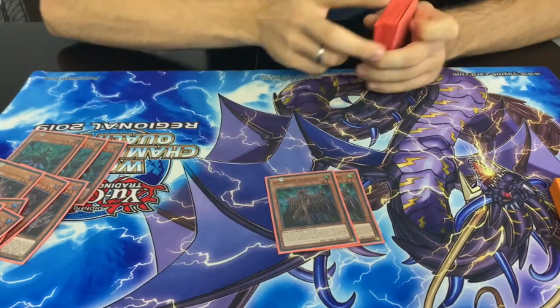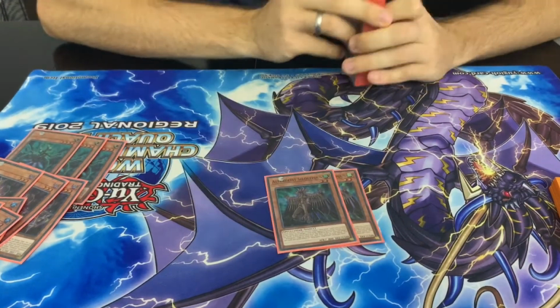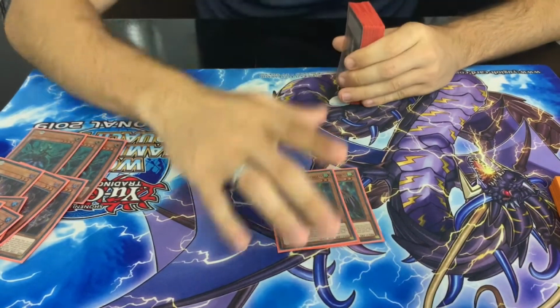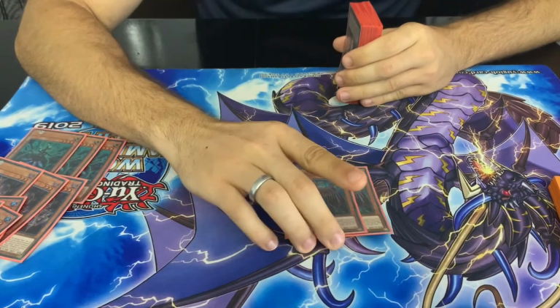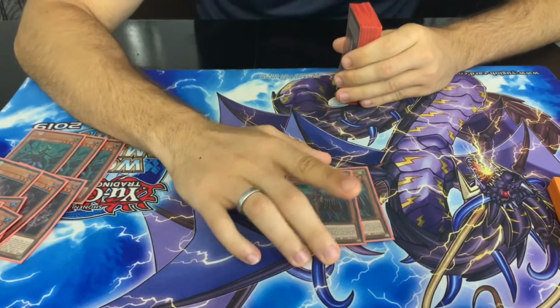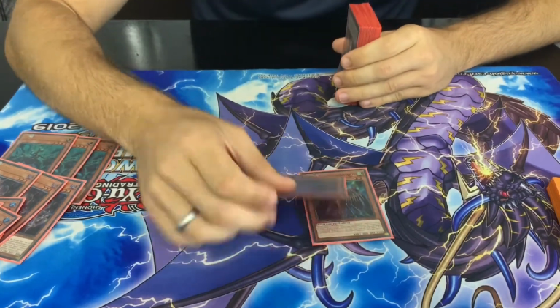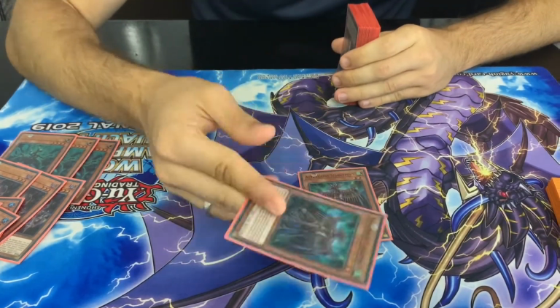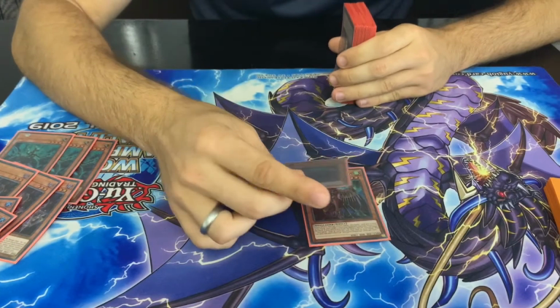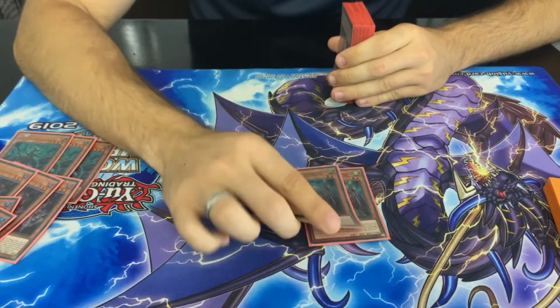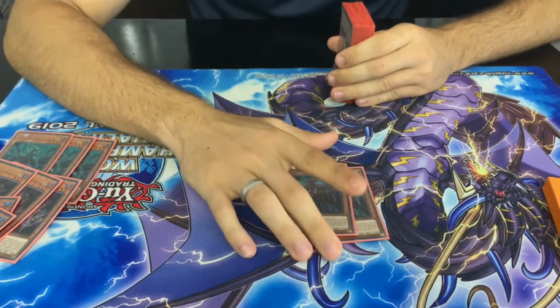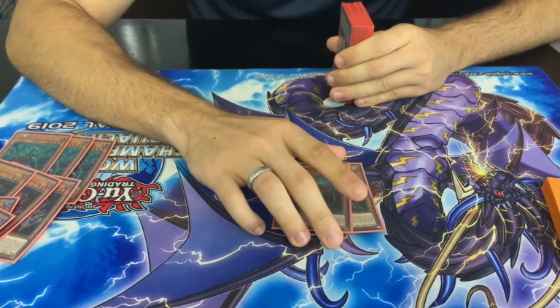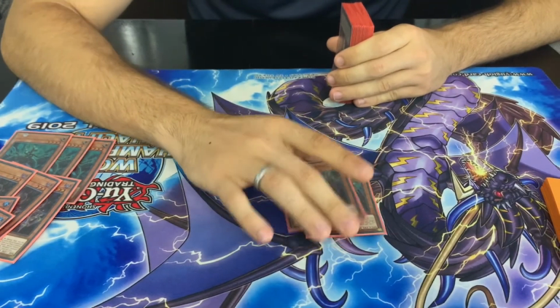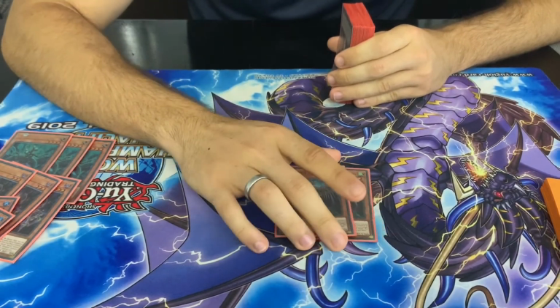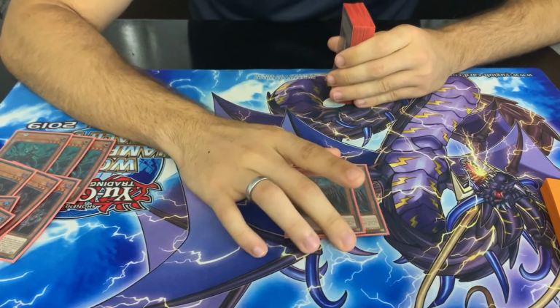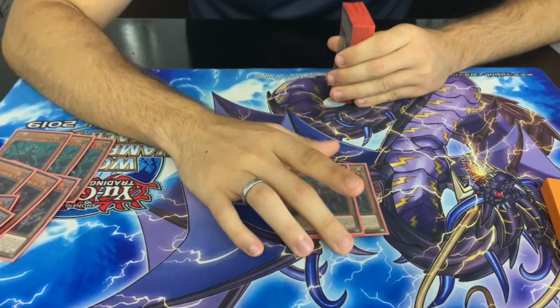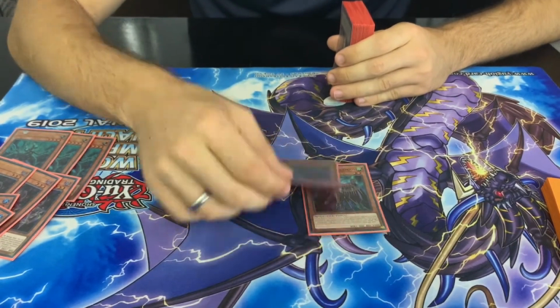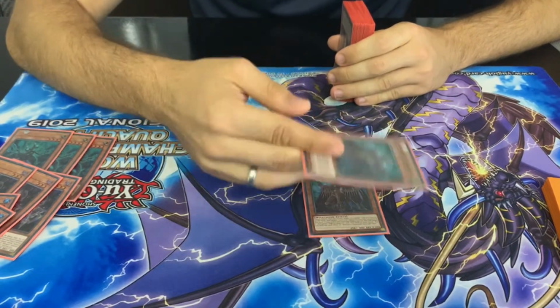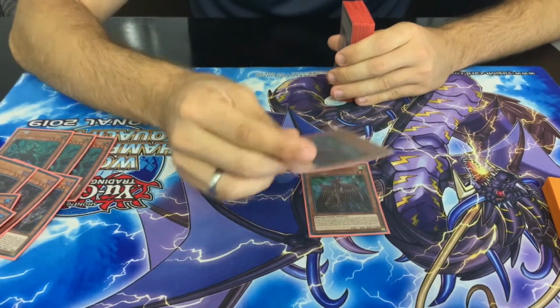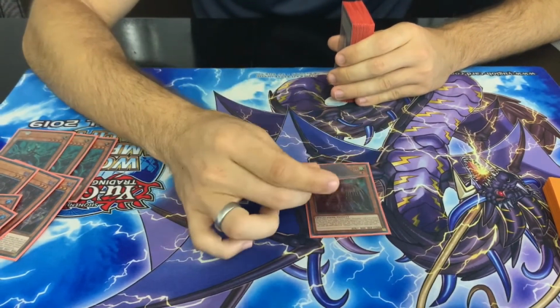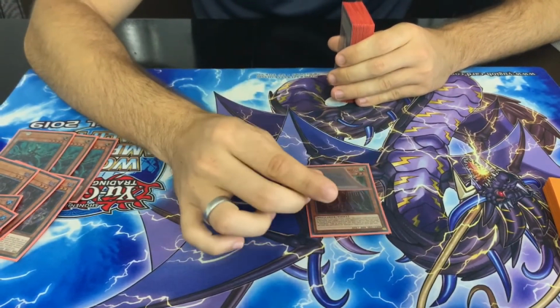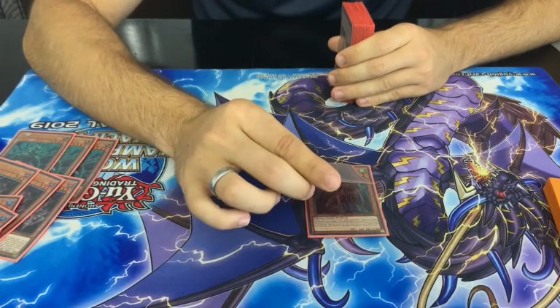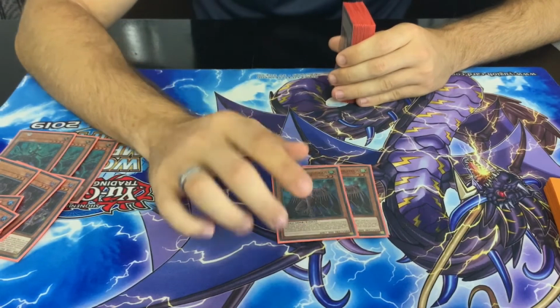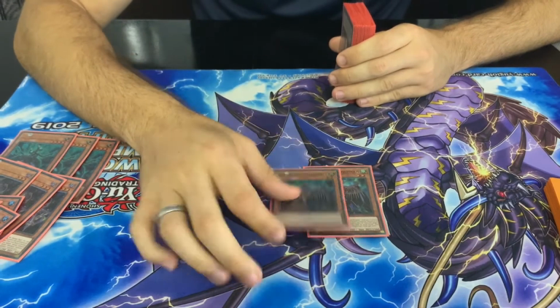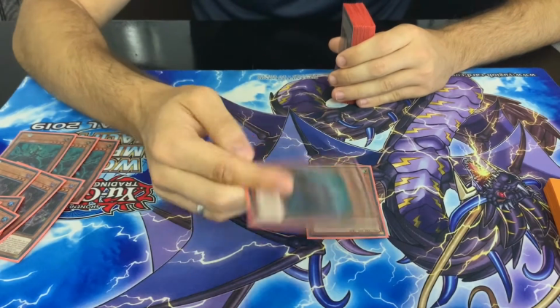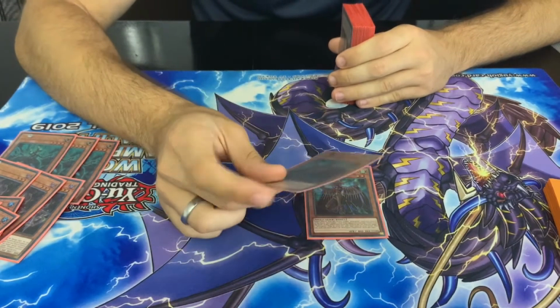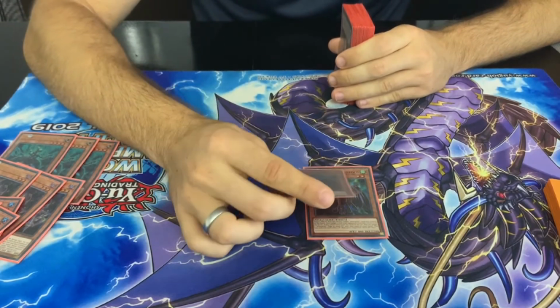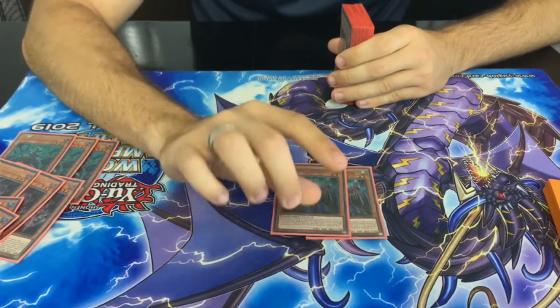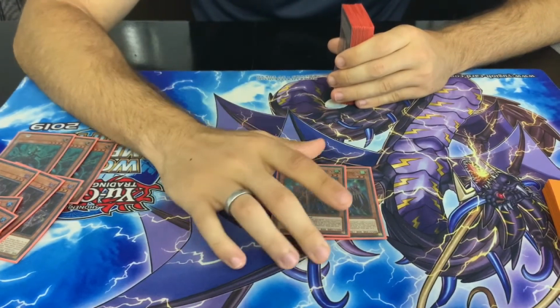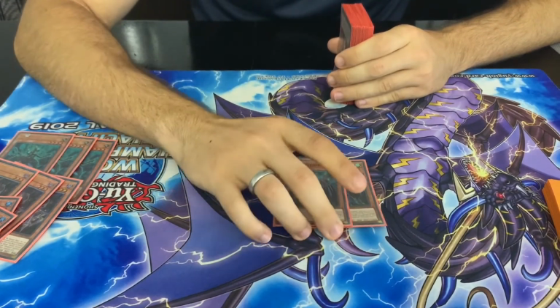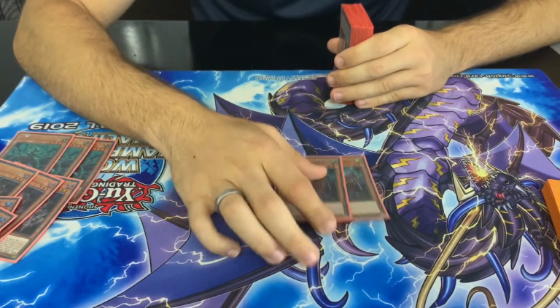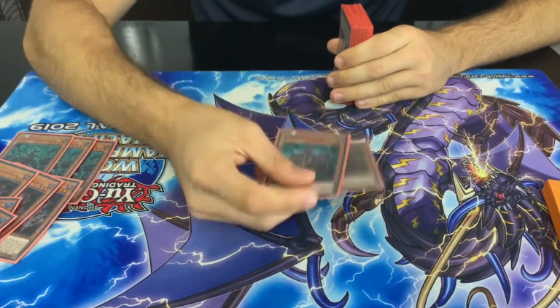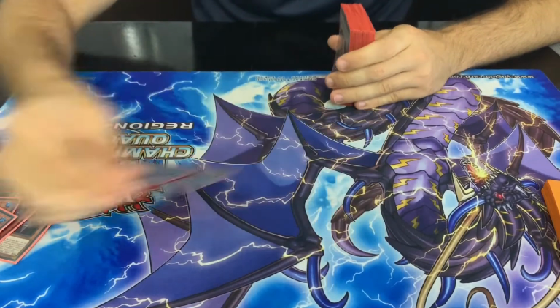For the 2-of here, you just play 2 Silquitous. You don't want to play 3 of this because you don't really want to draw it — you just want it in the deck so Multifaker can bring it out and then you can do all your bounce shenanigans. And then it recycles your trap when it gets sent to the grave, so really good 2-of.